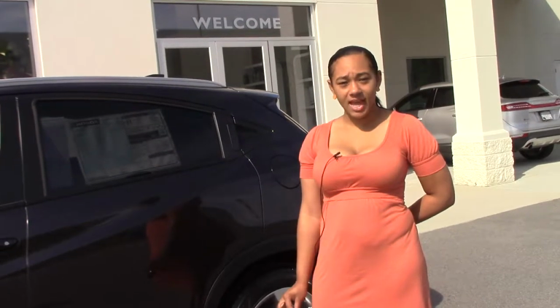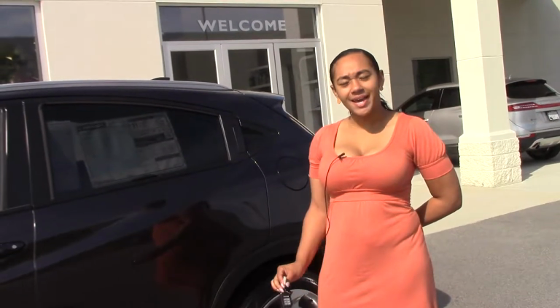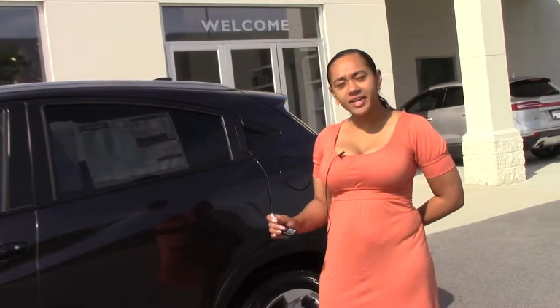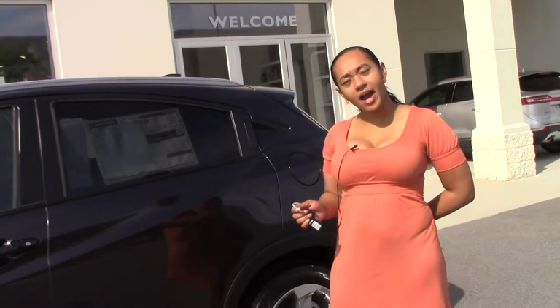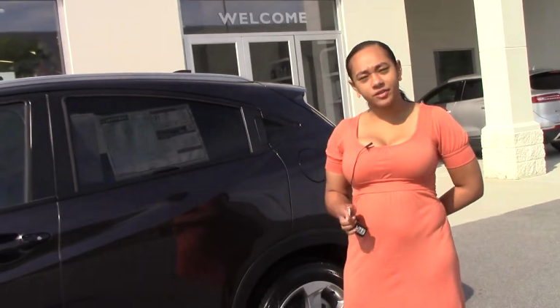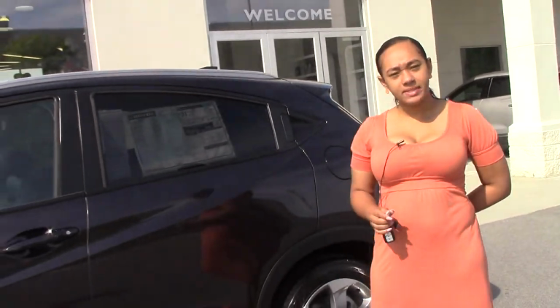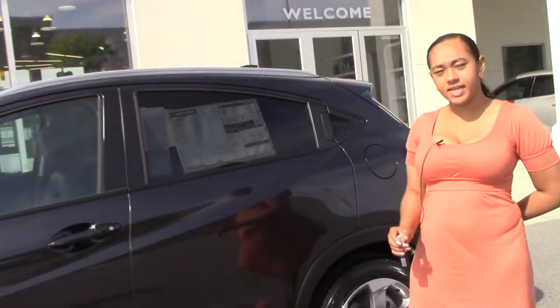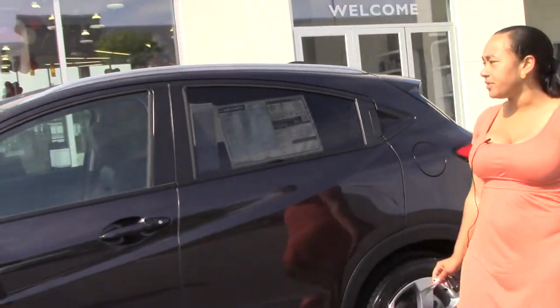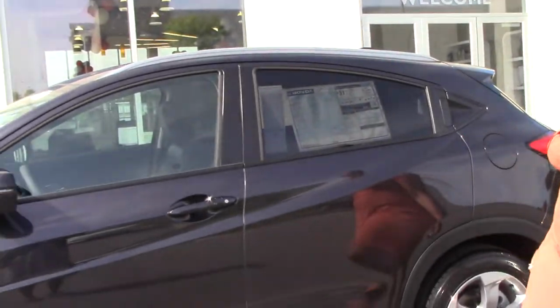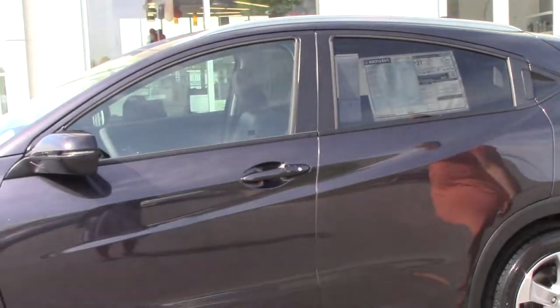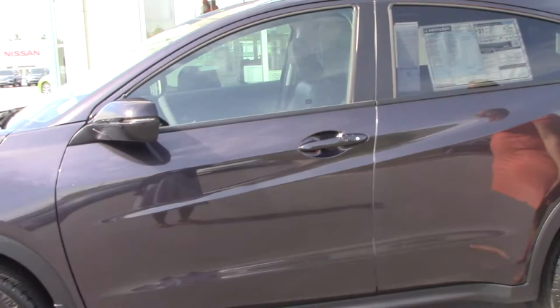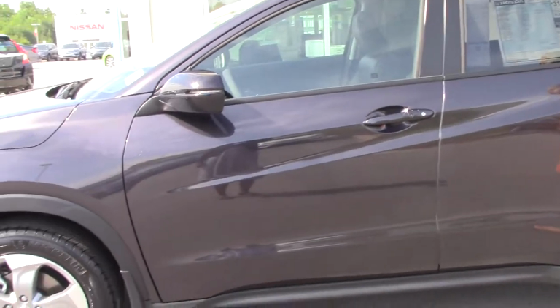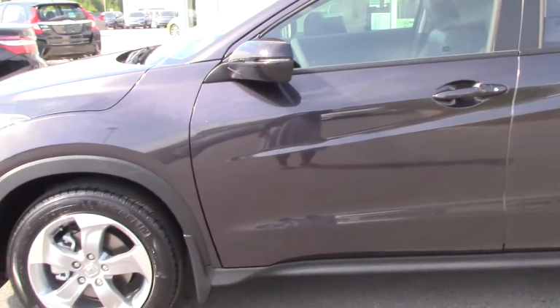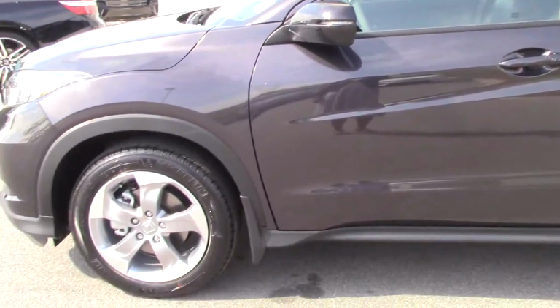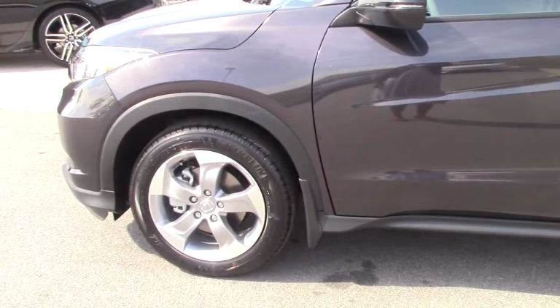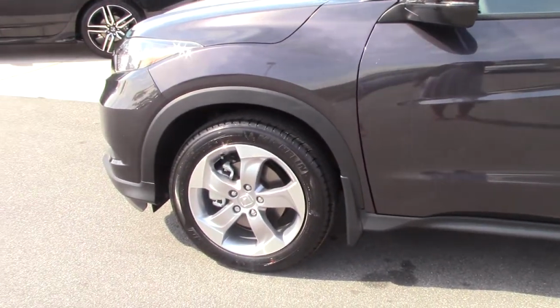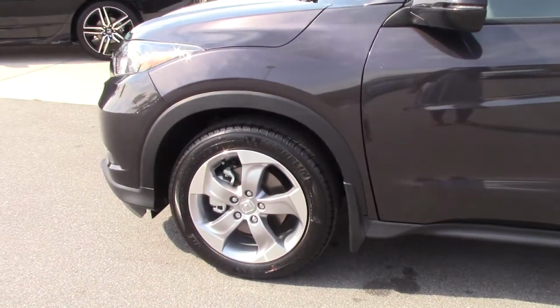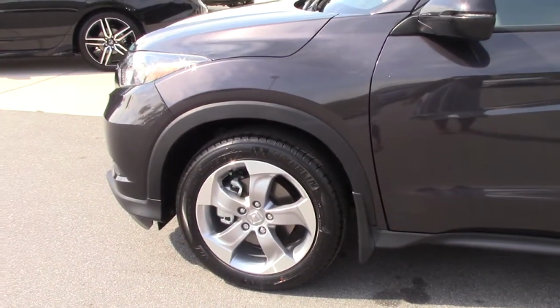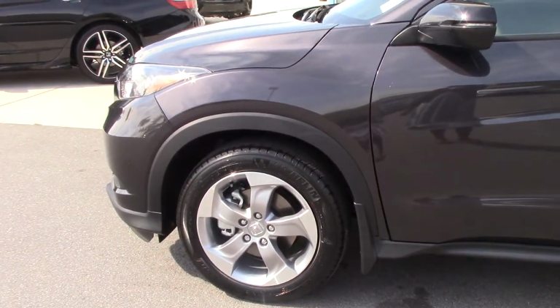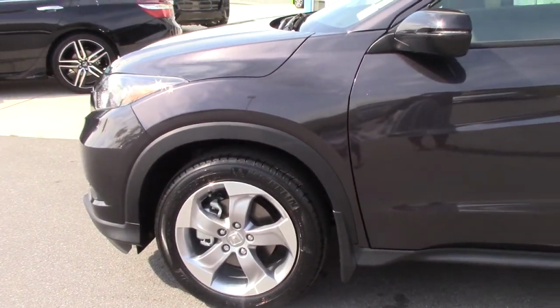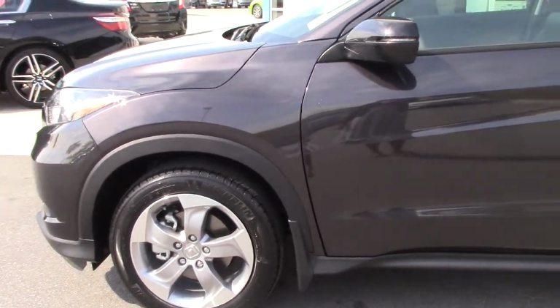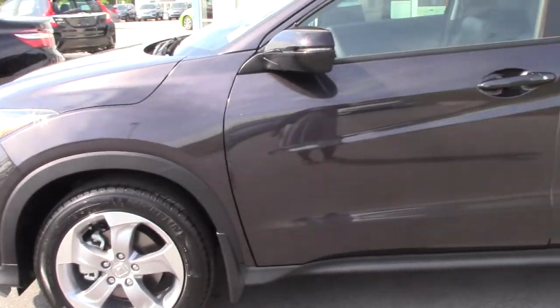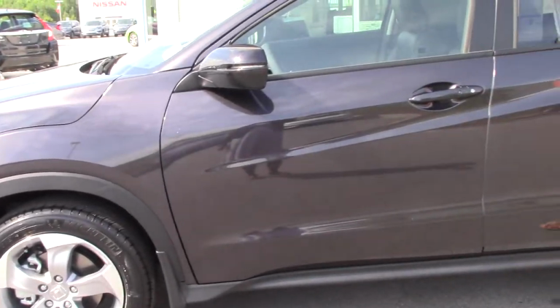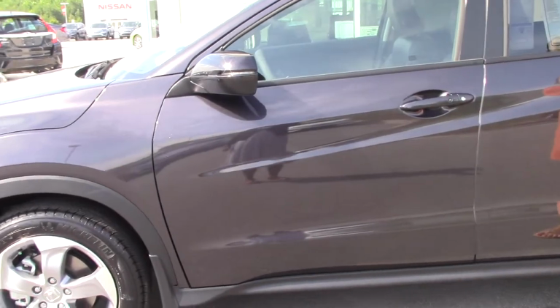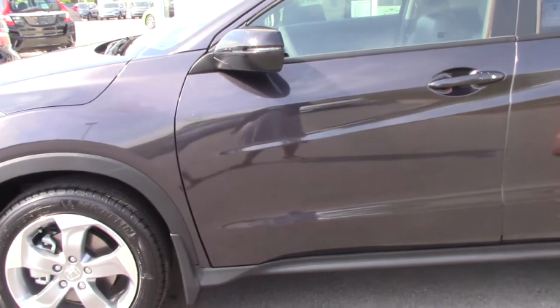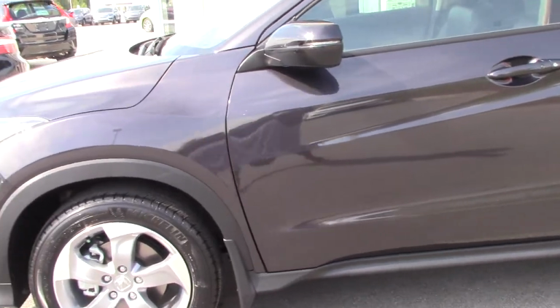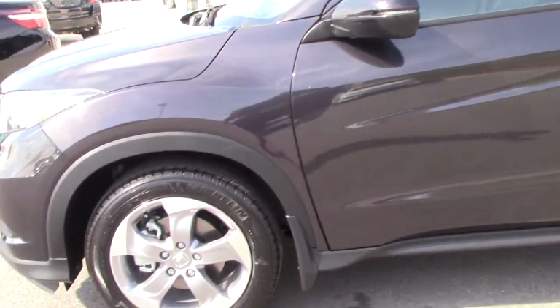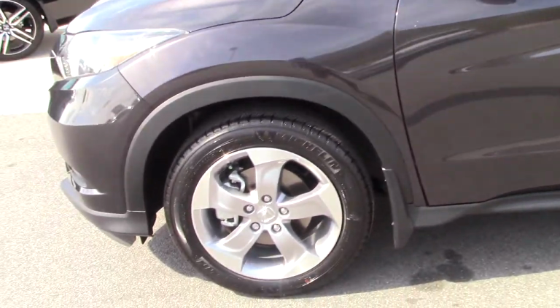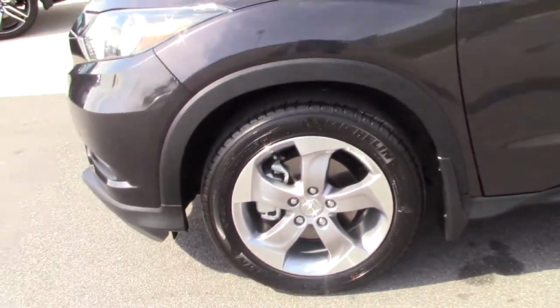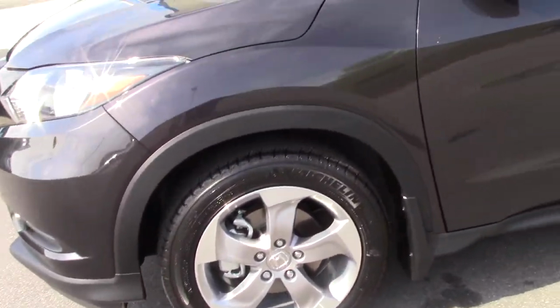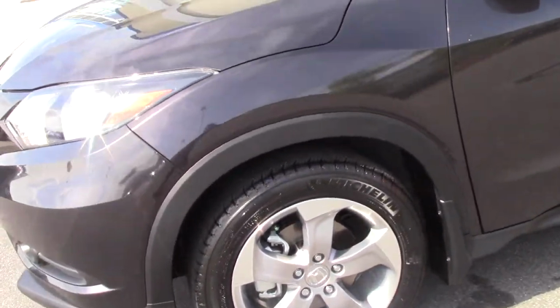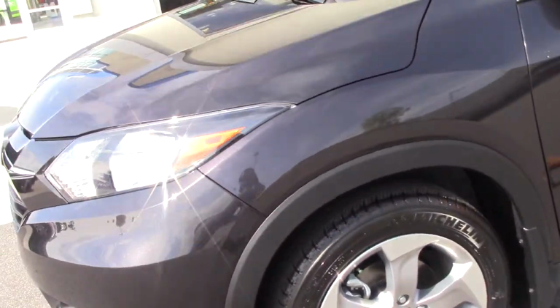Hi, I'm Bria here at Honda Vernon Rapids. I'm standing here with the 2017 HR-V EXL with navigation. As you can see, it is Melberry in color.